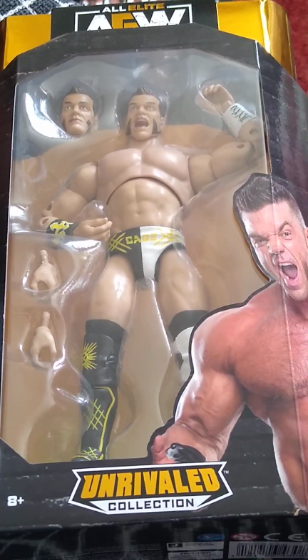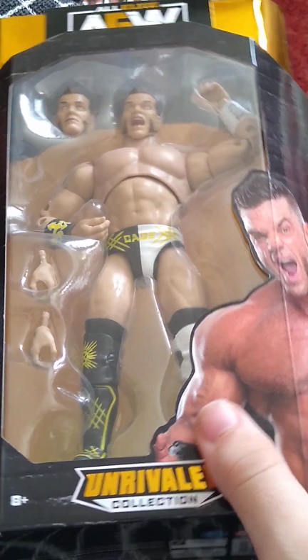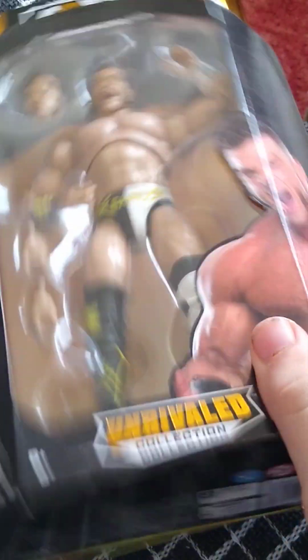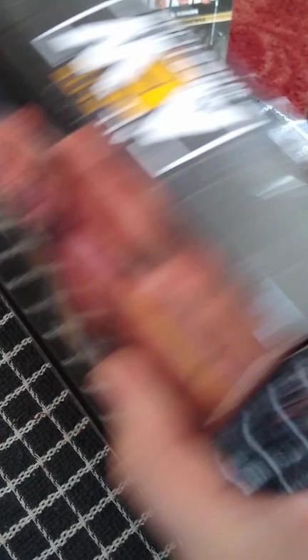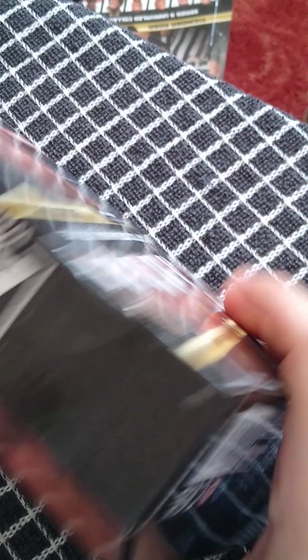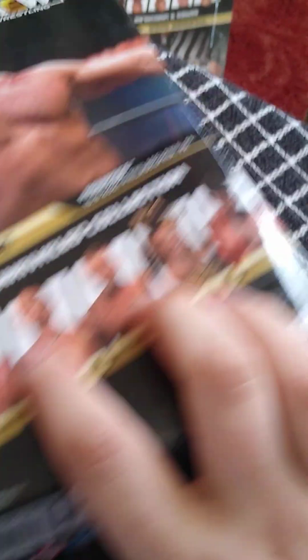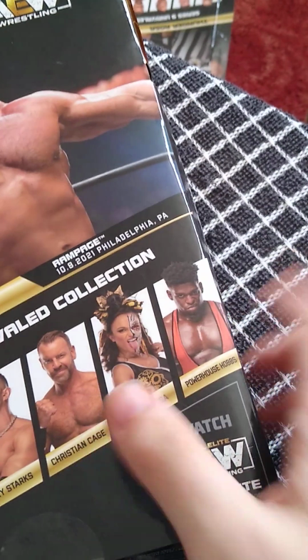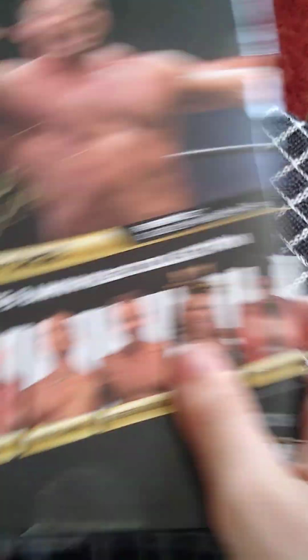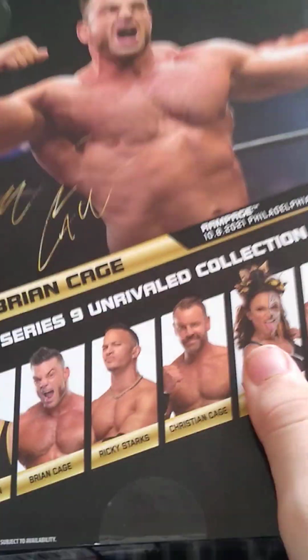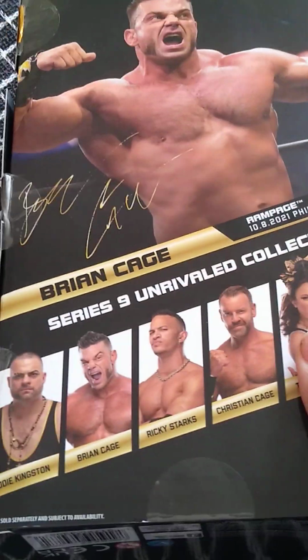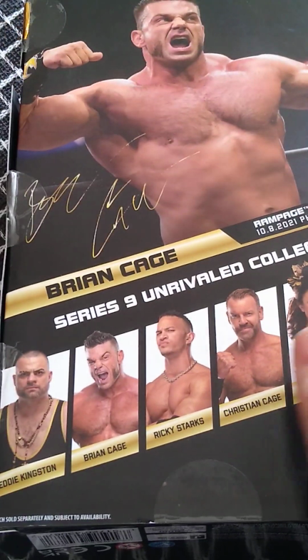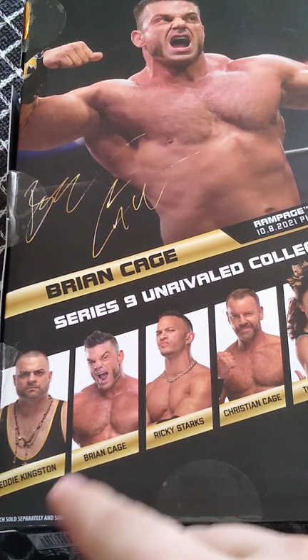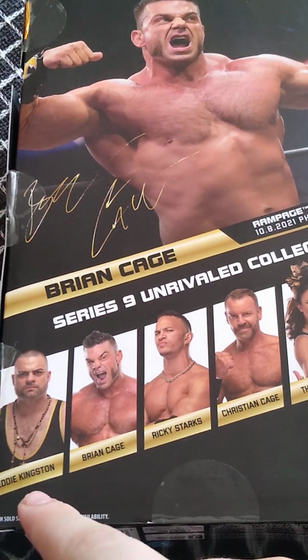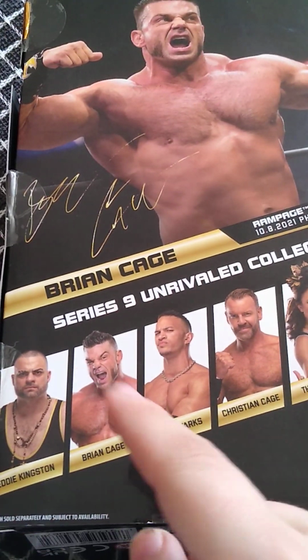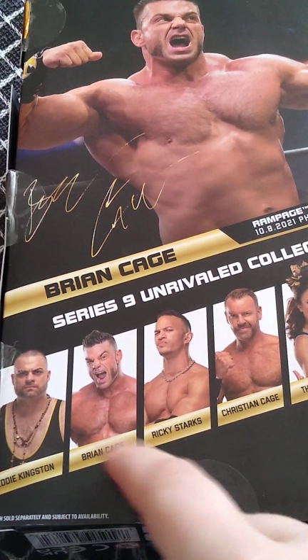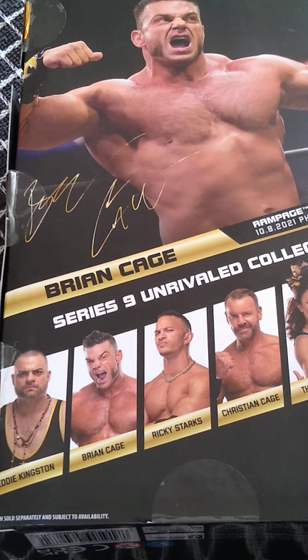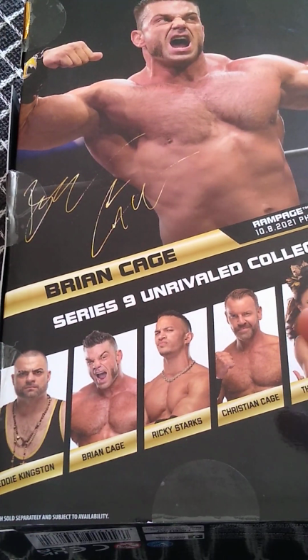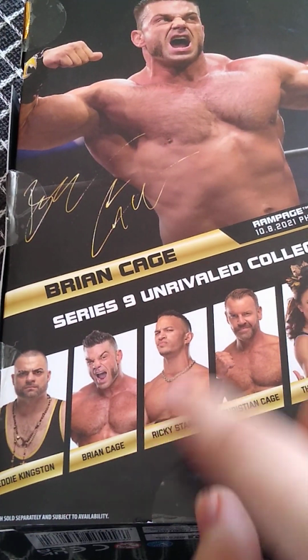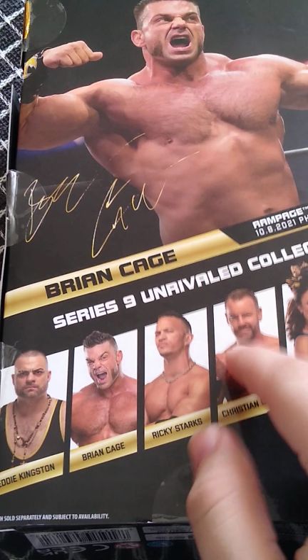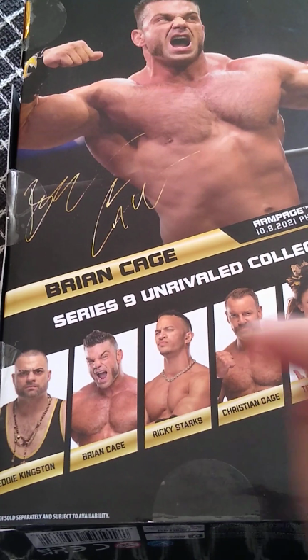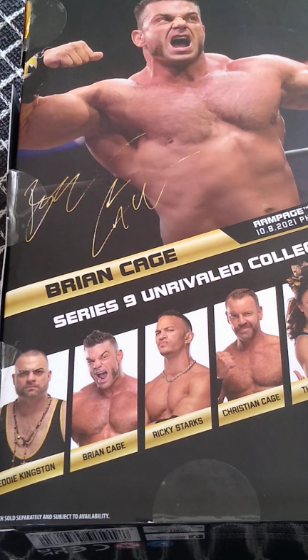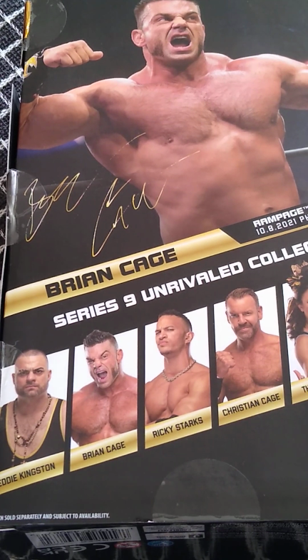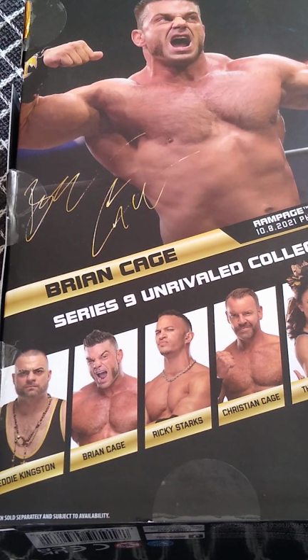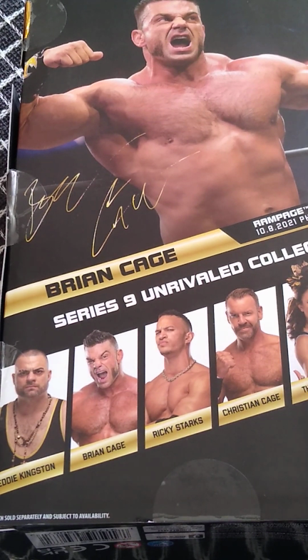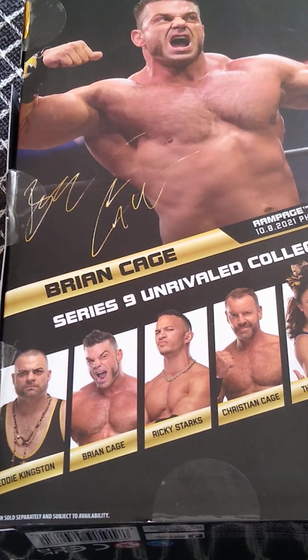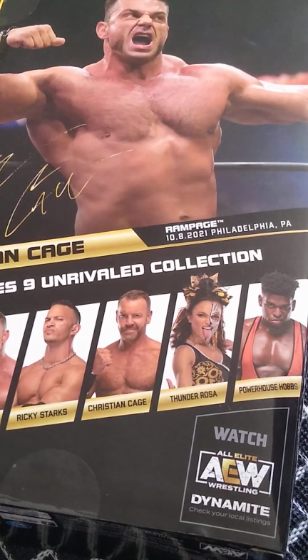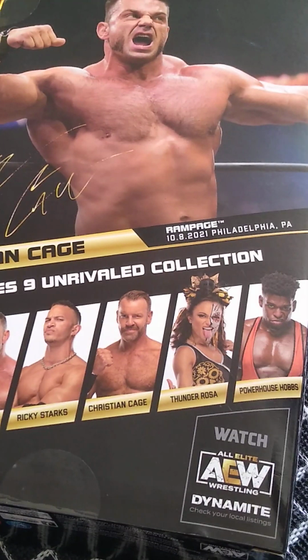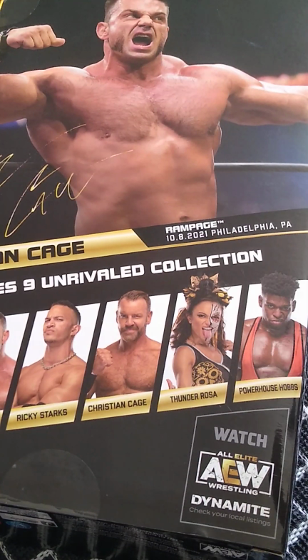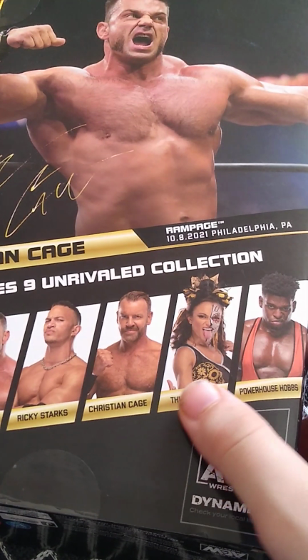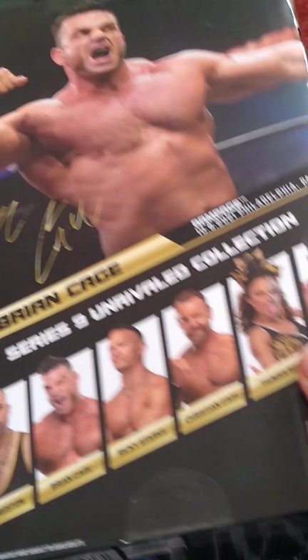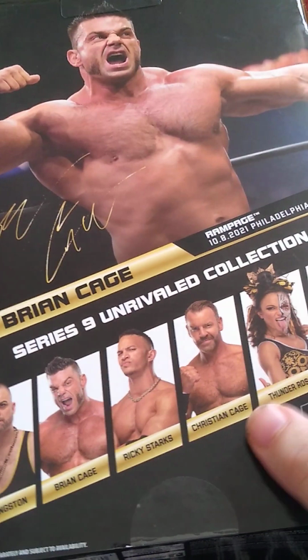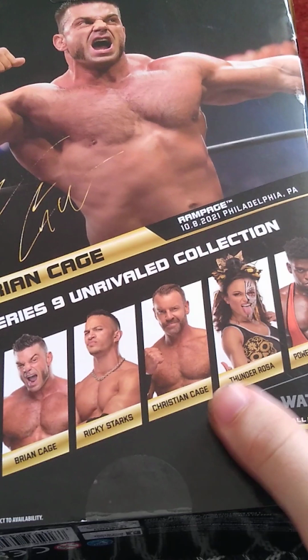Let's talk about what figures you do get in the set. You get Eddie Kingston, Brian Cage — which we are reviewing now — Kristen Cage, which the video should be up, Thunder Rosa, which the video should be up, and Powerhouse Hobbs, which the video should be up.